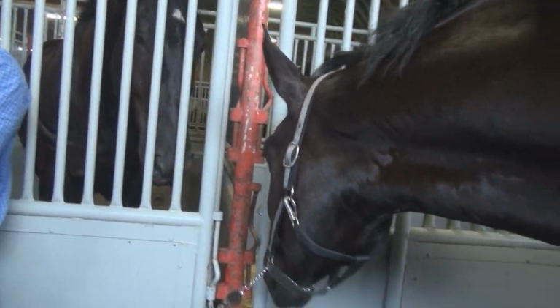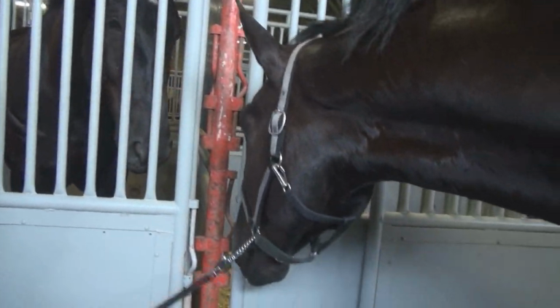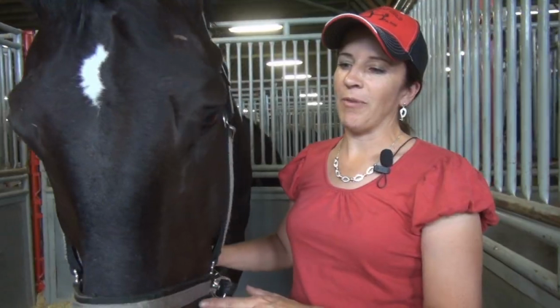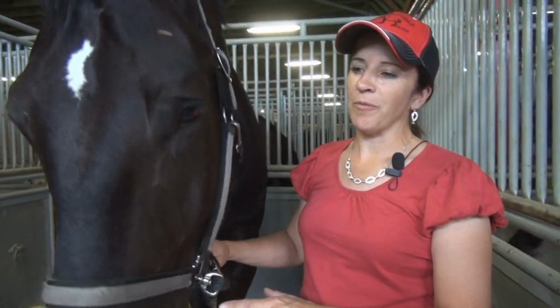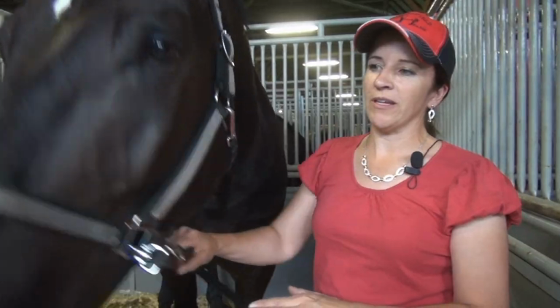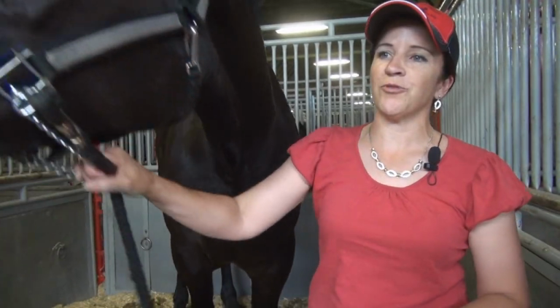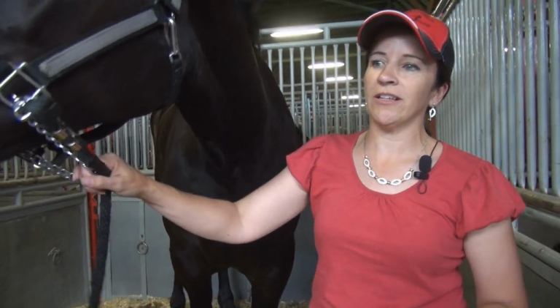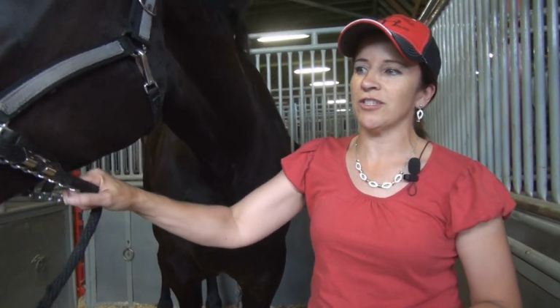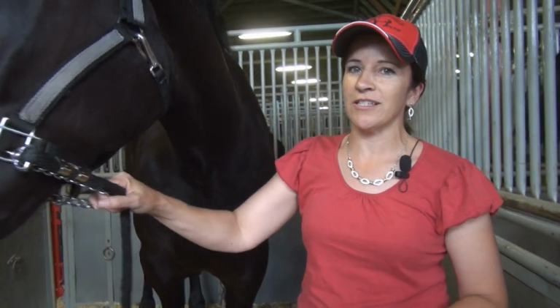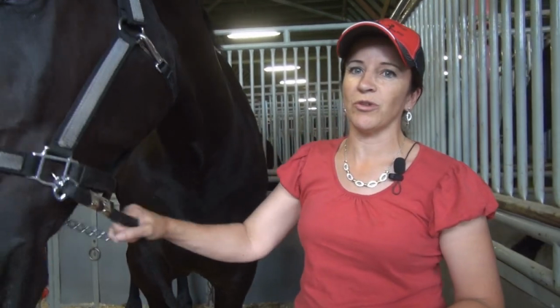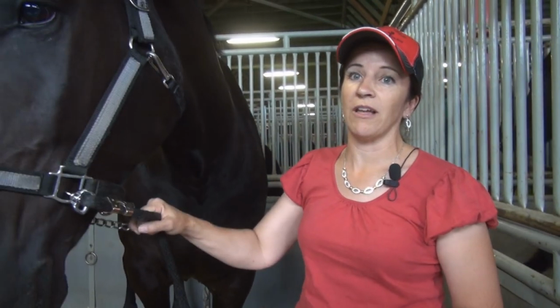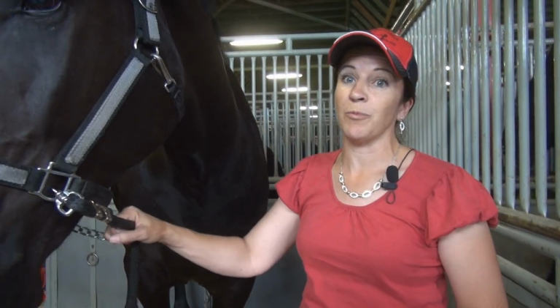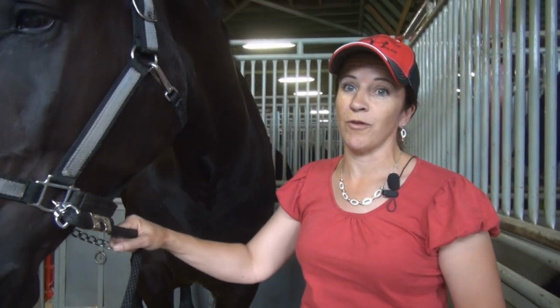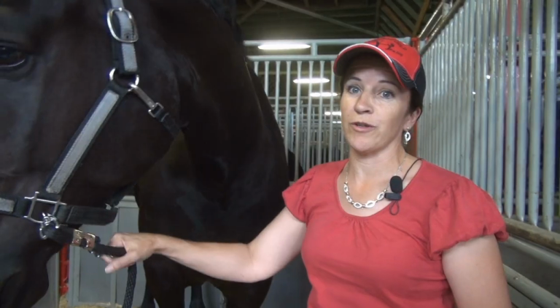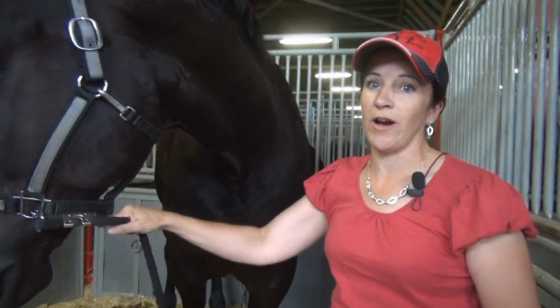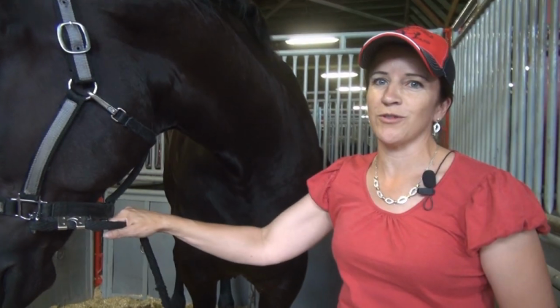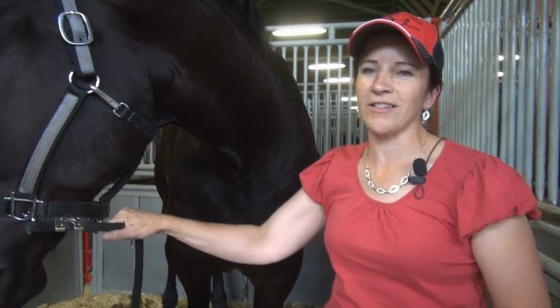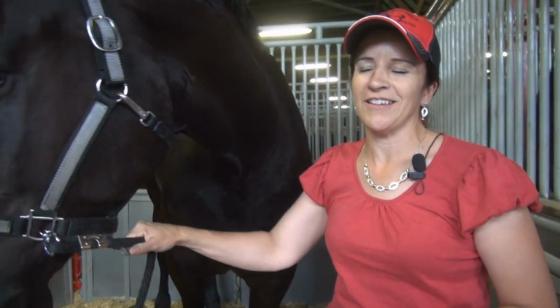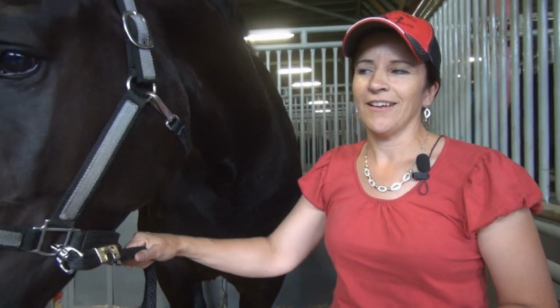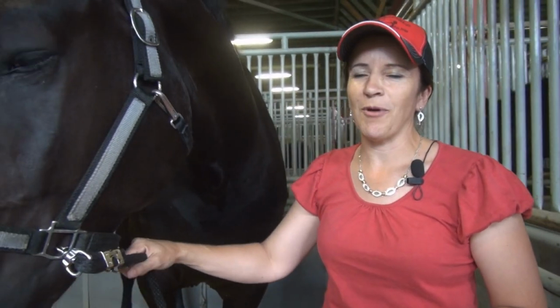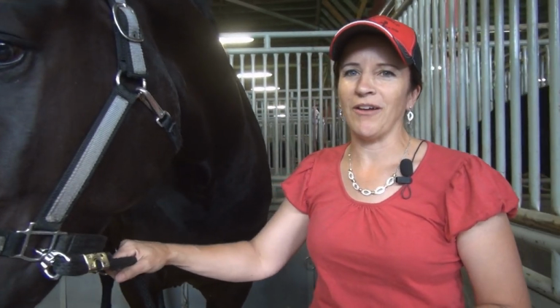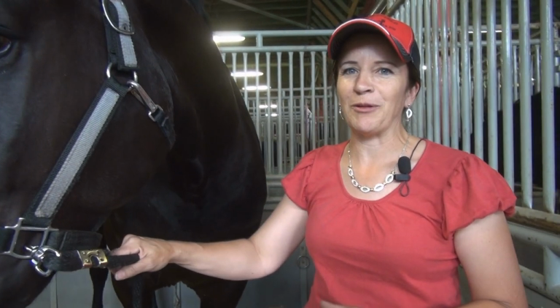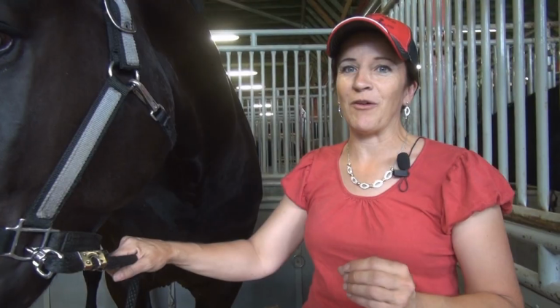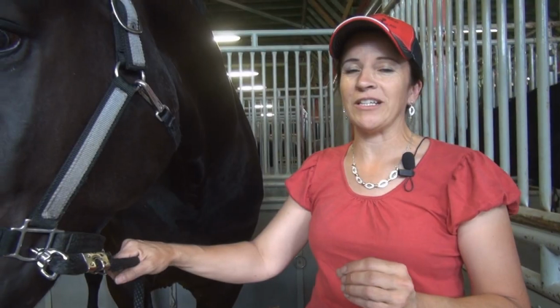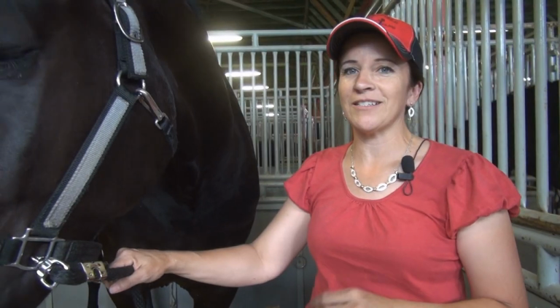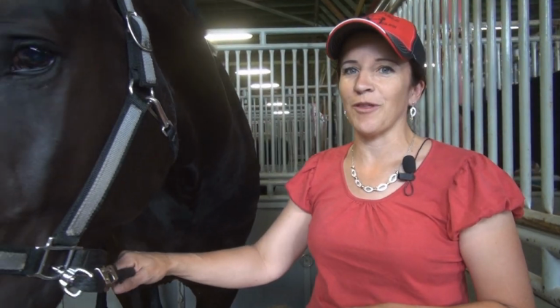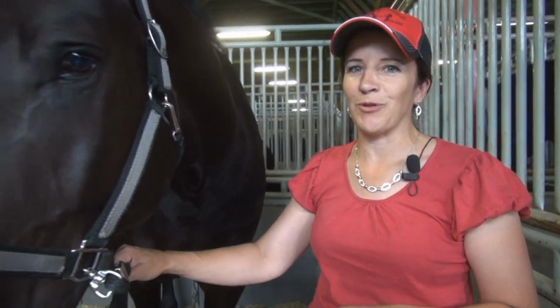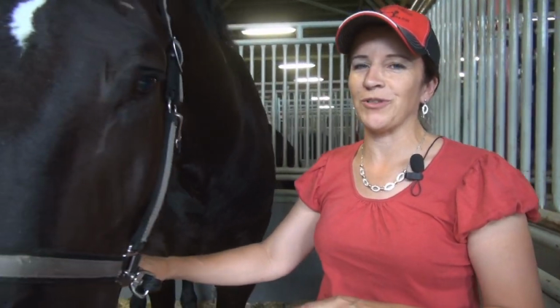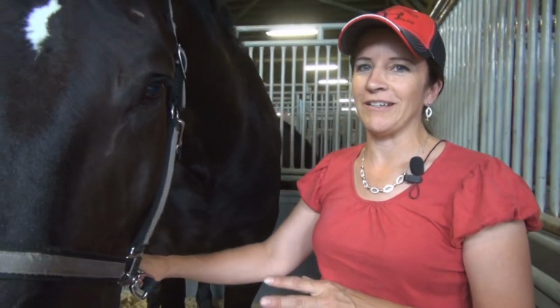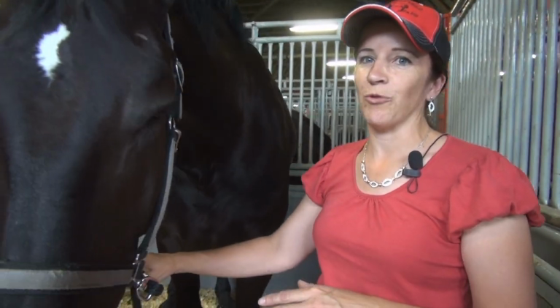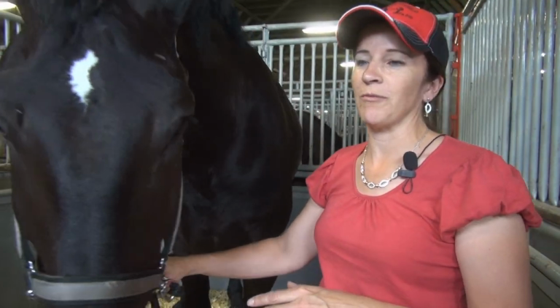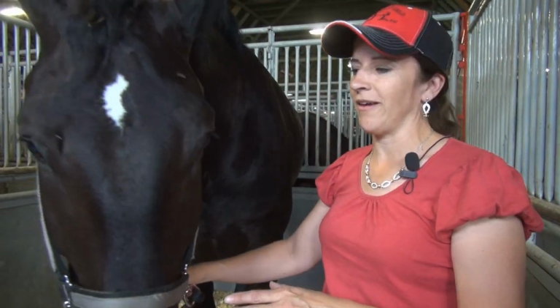One thing about them being extra intelligent is they really love to perform for the crowd, so that's kind of why we have a little bit of a weakness for the Percheron and working with them.